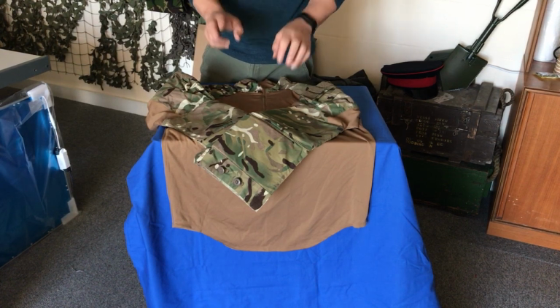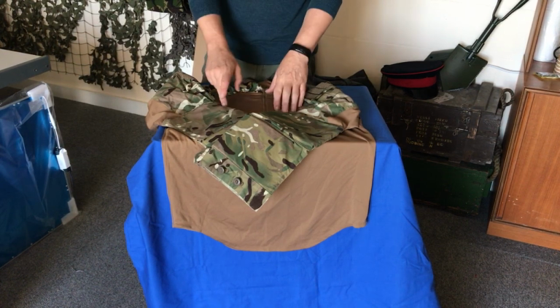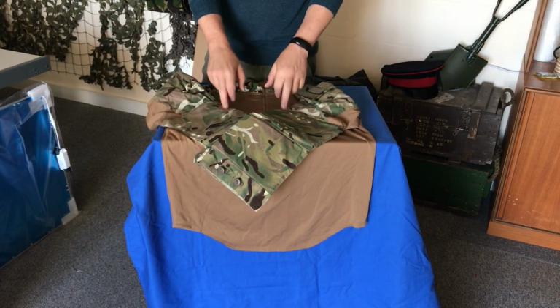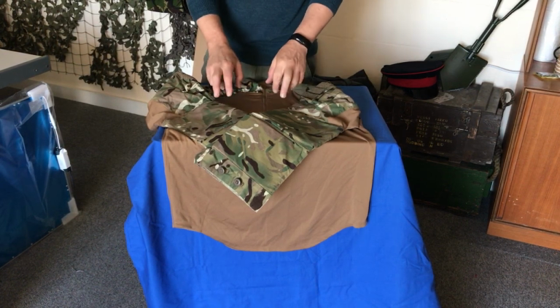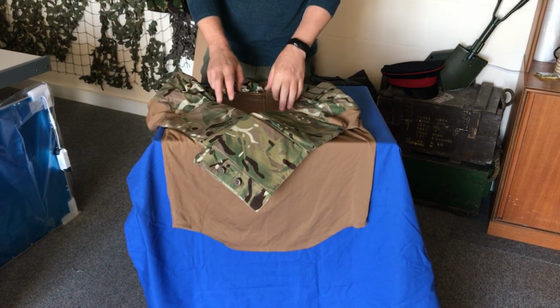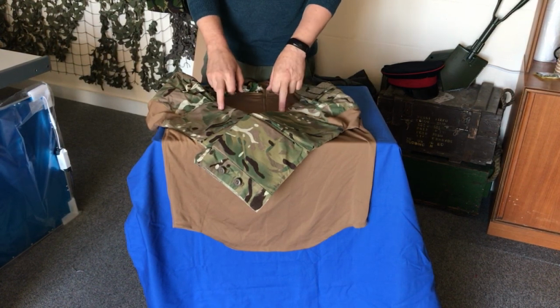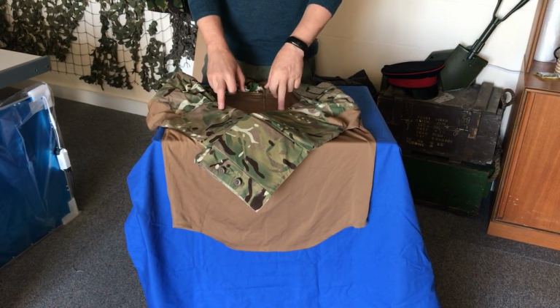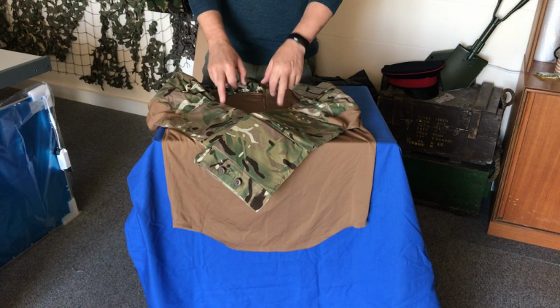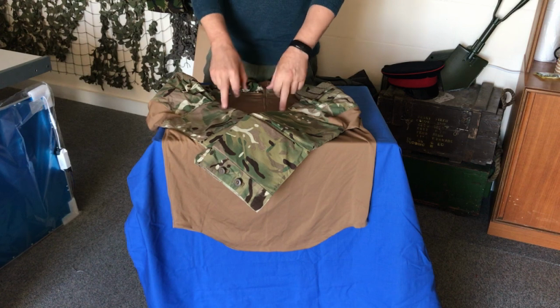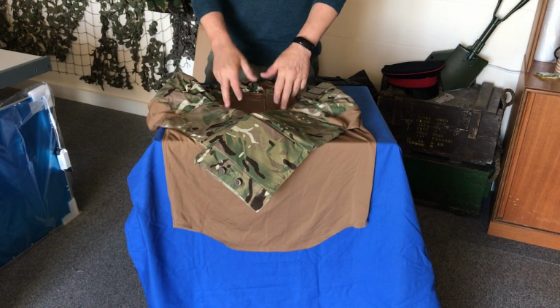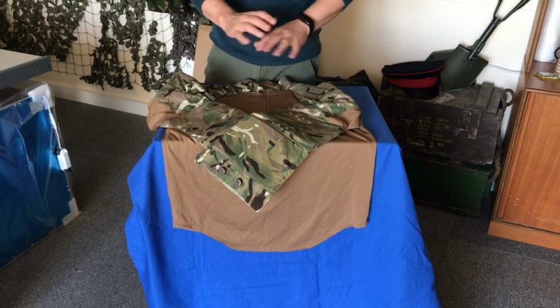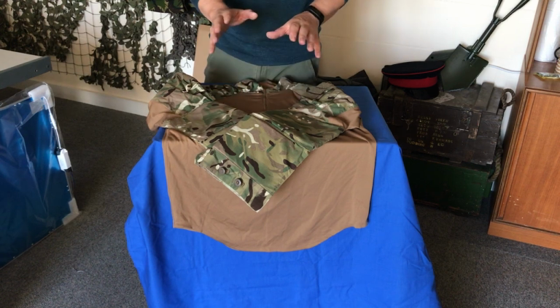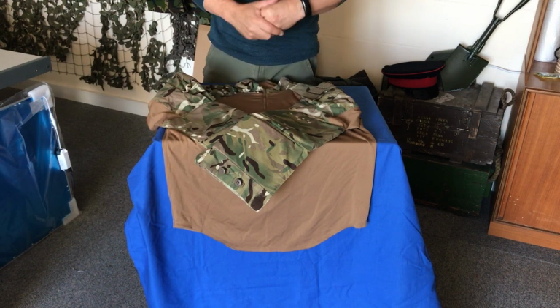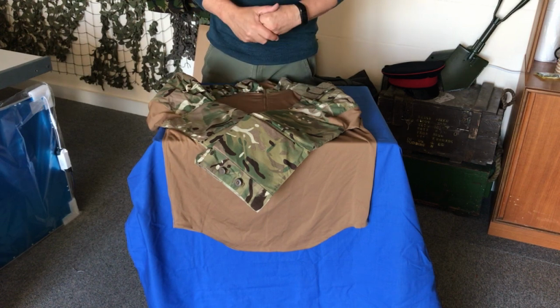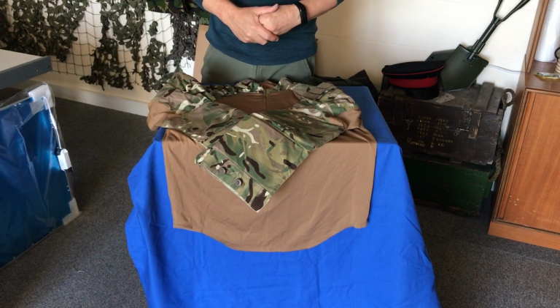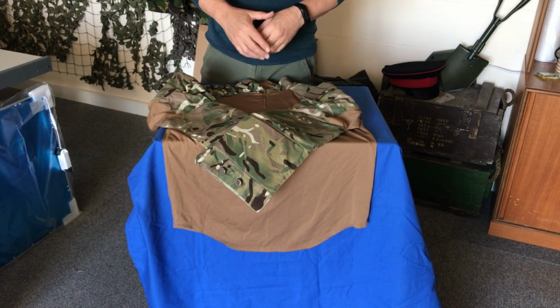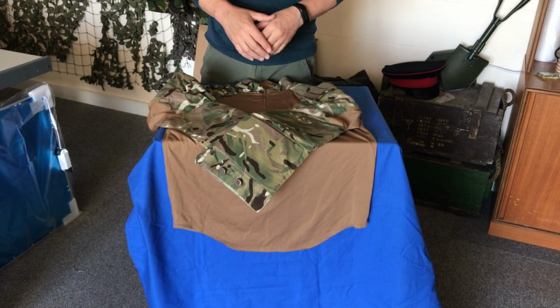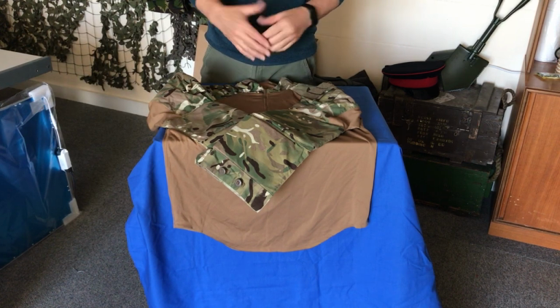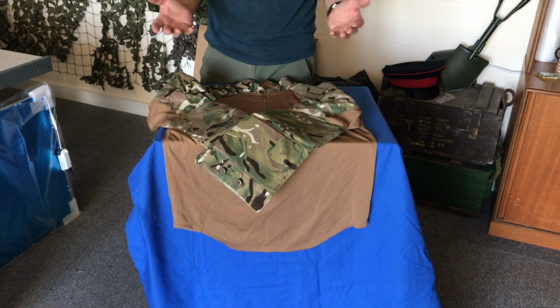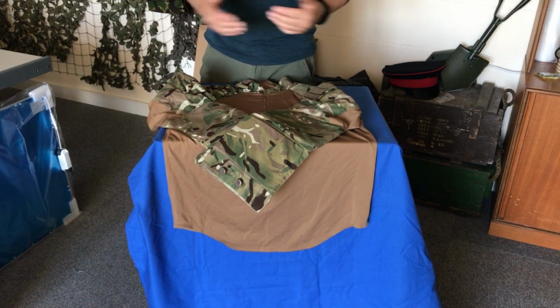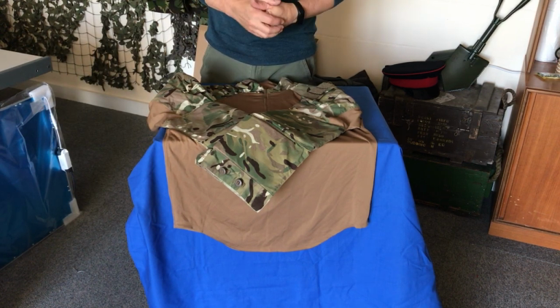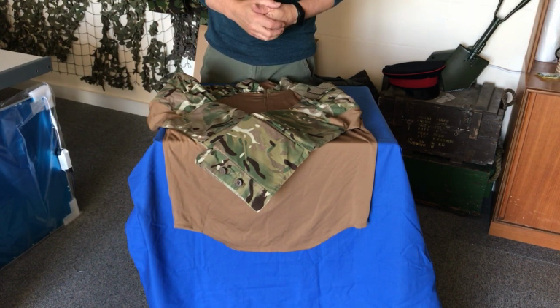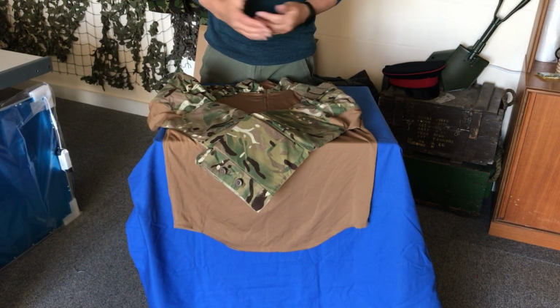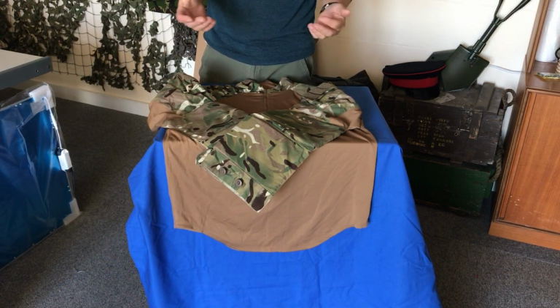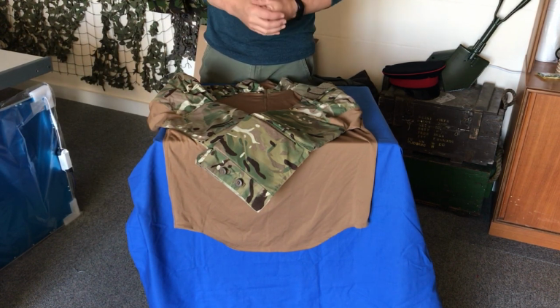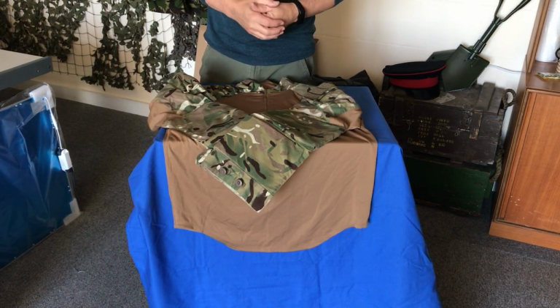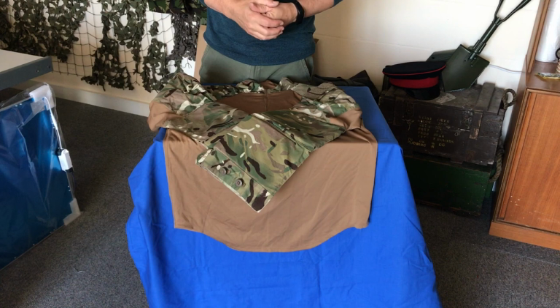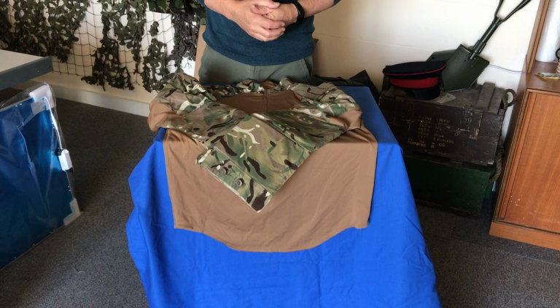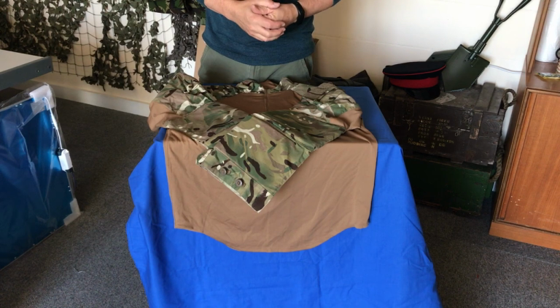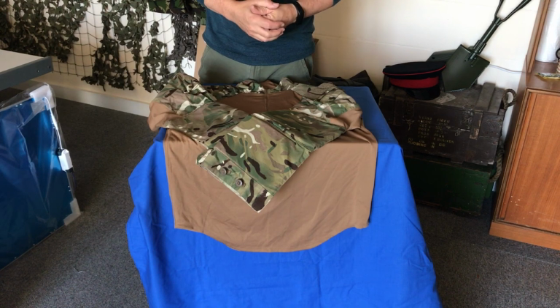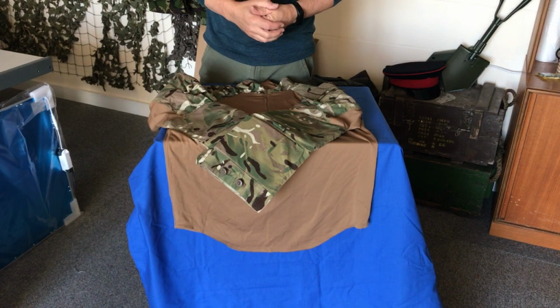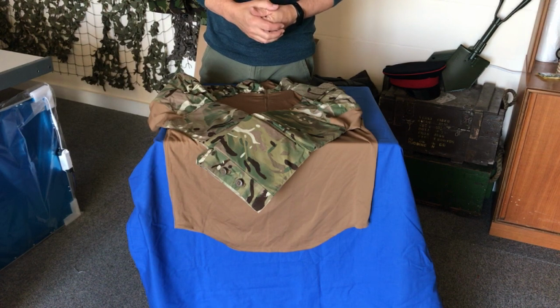All the ones we've got with padding in the arms are in super great condition — absolutely excellent. Most of them haven't been worn, but we always sell them as super great condition.